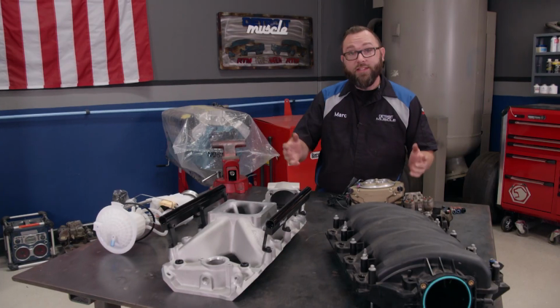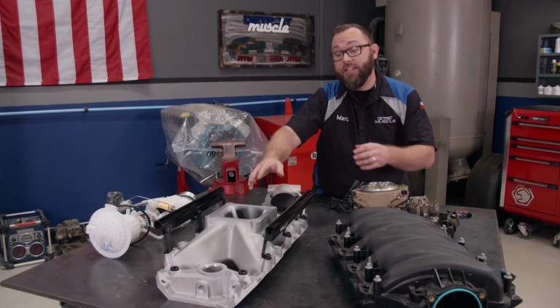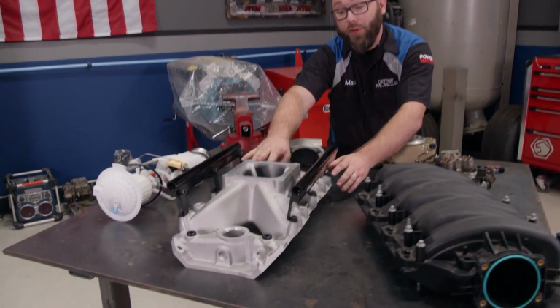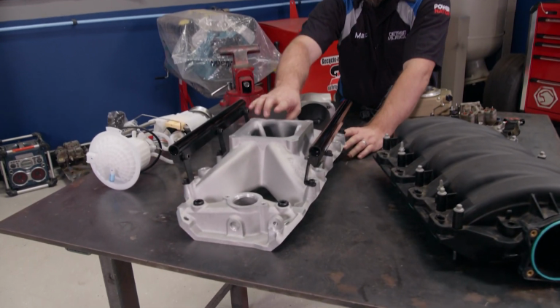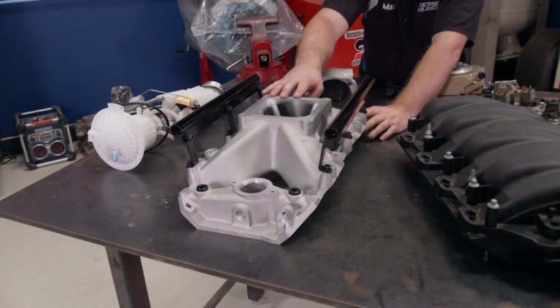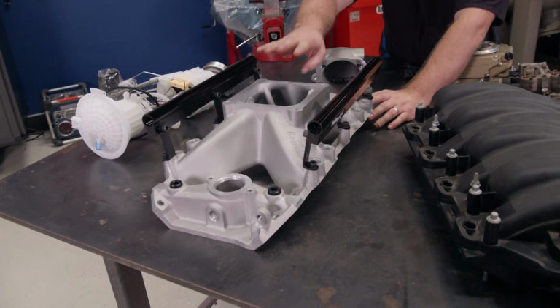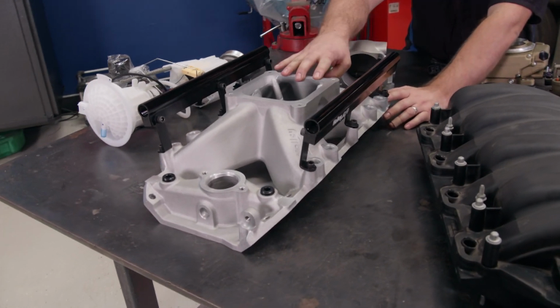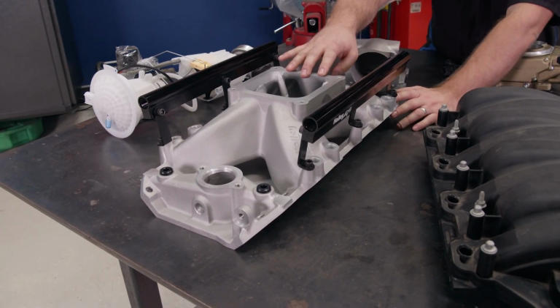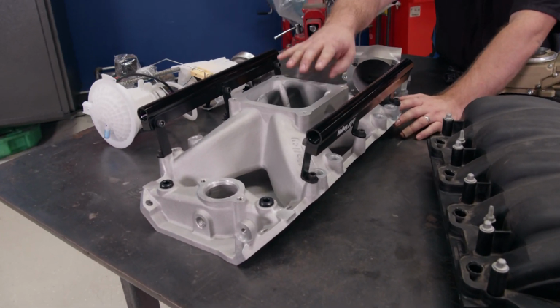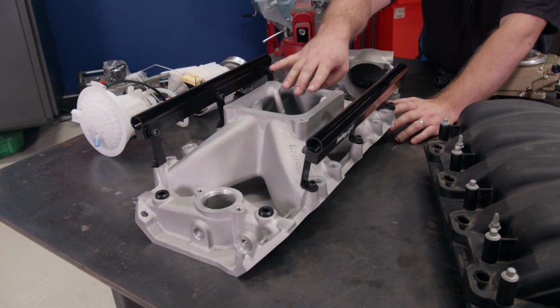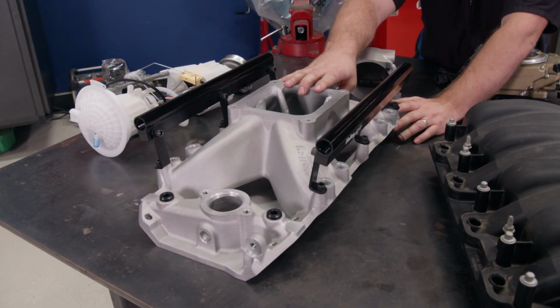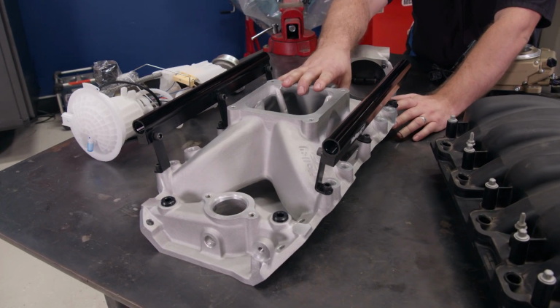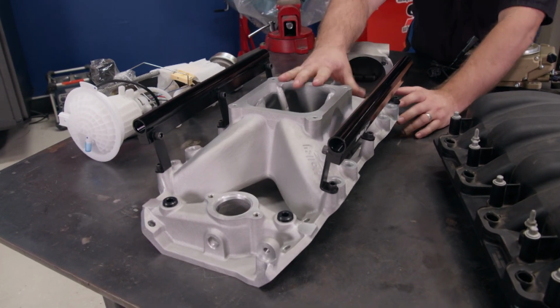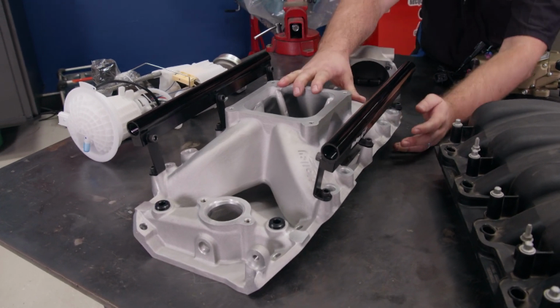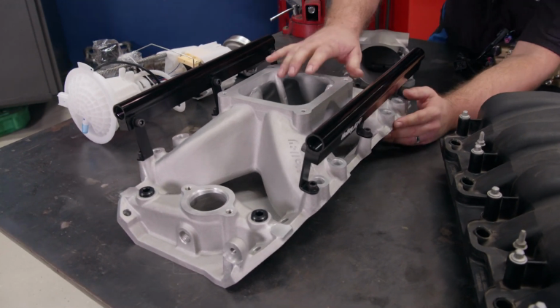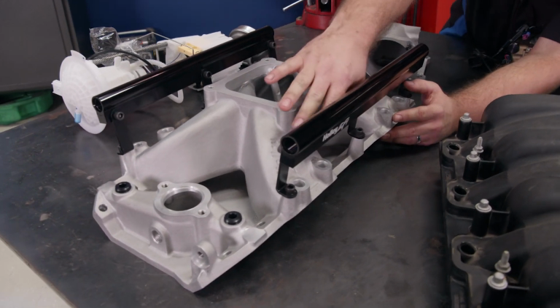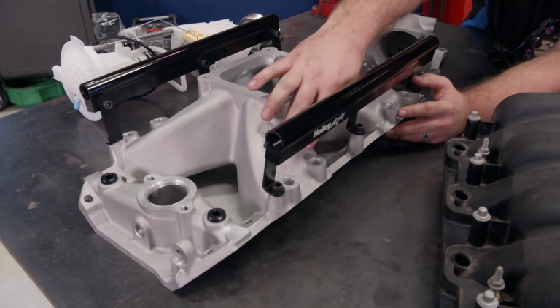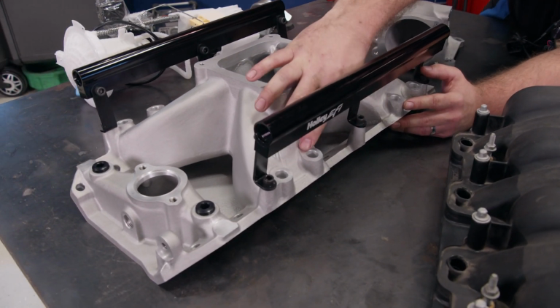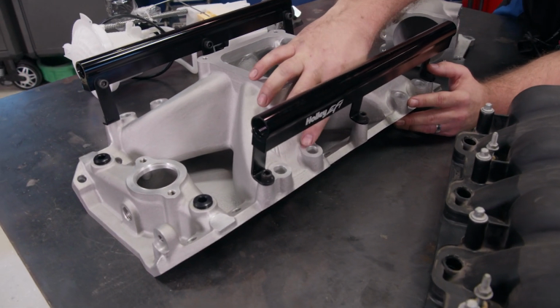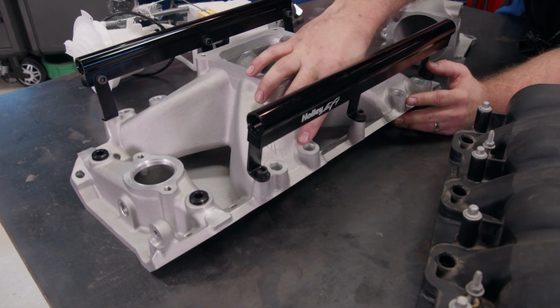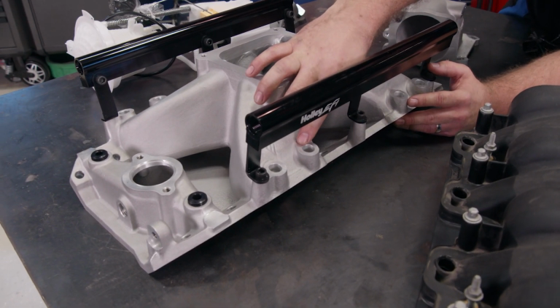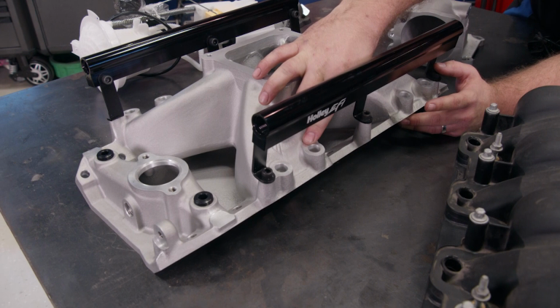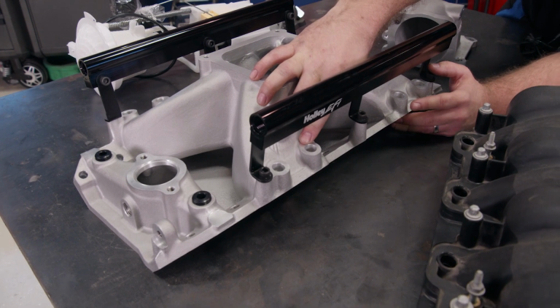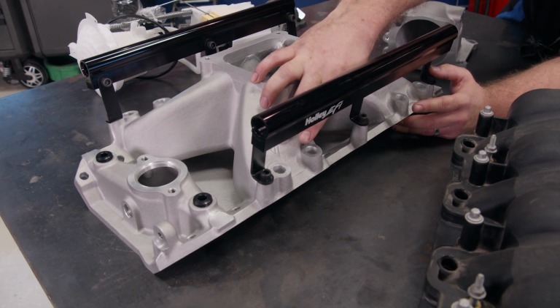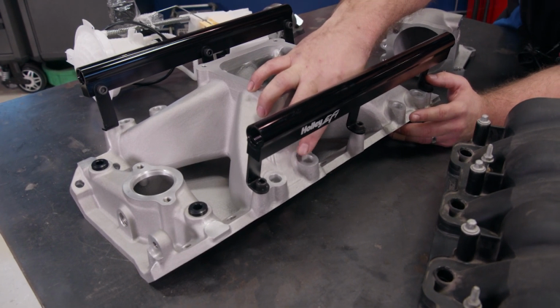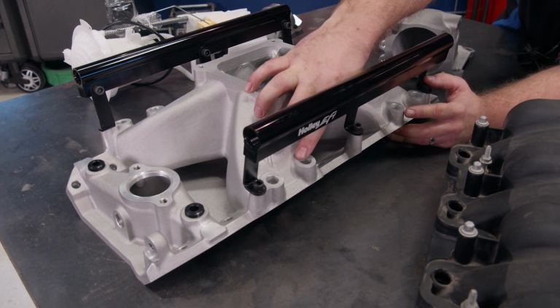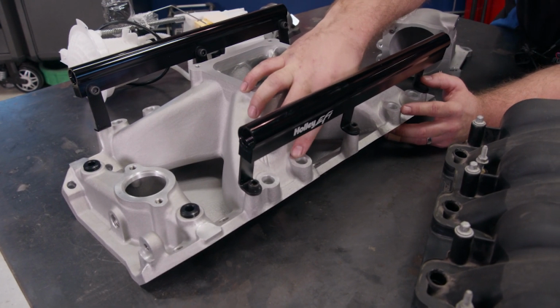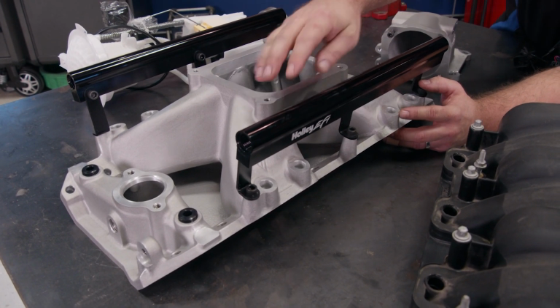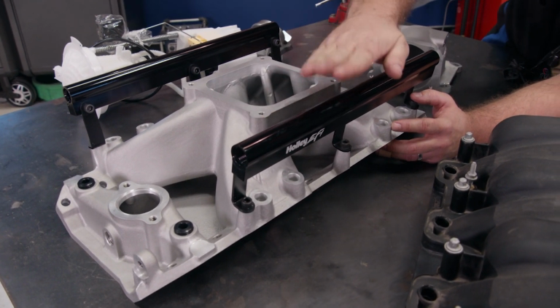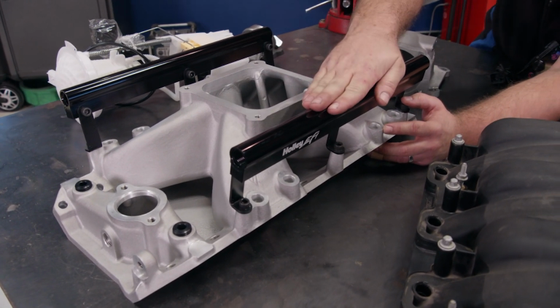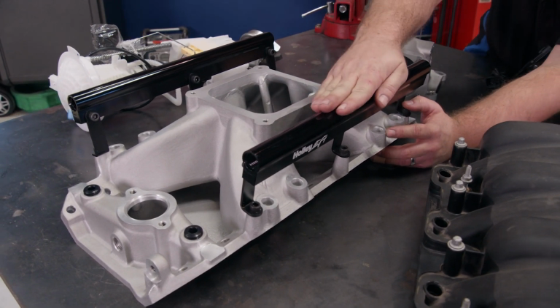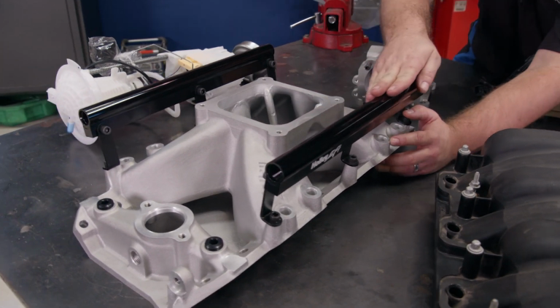This is a single plane intake manifold, very similar to your traditional single plane four barrel, except that this thing was cast with the provisions for multiport fuel injection already built in. It's got the ports here for the injectors, and it's even got the fuel rails already mounted.